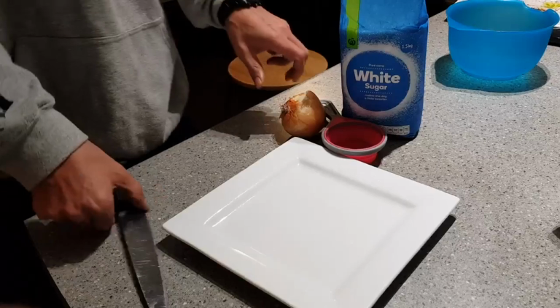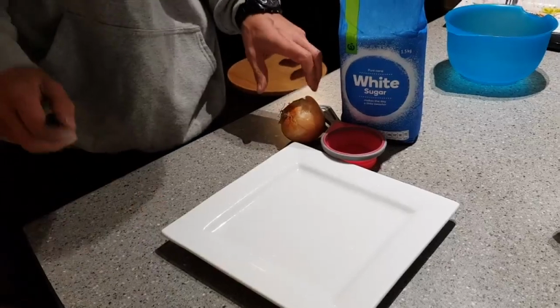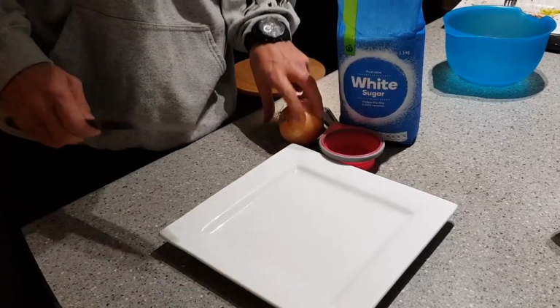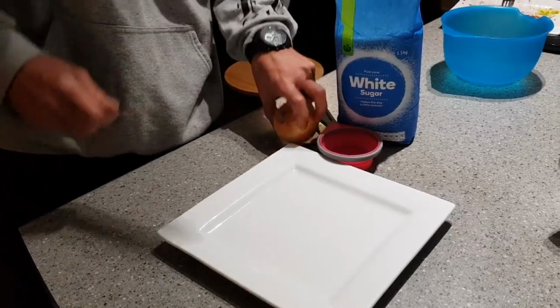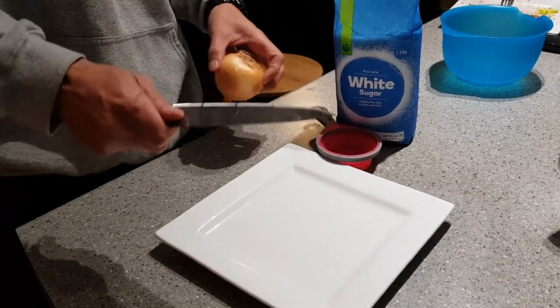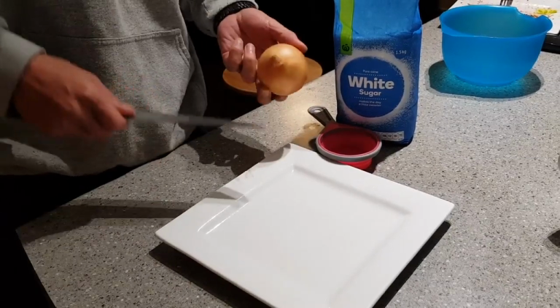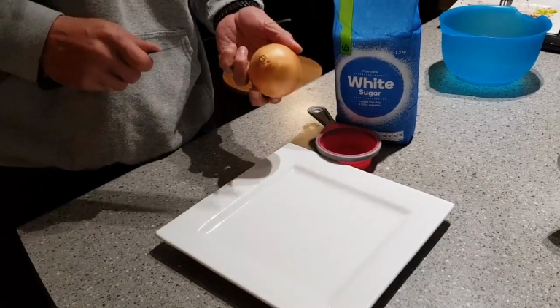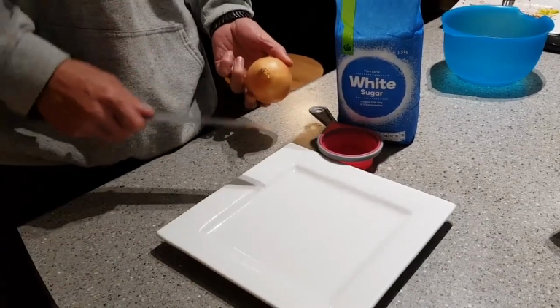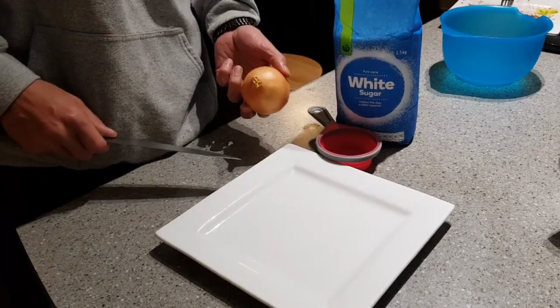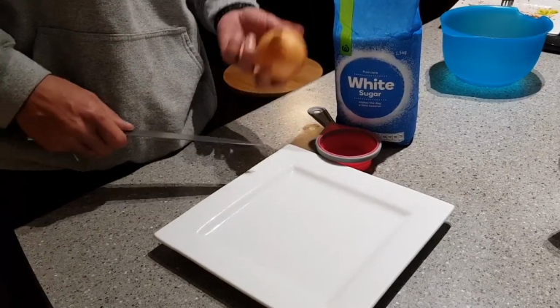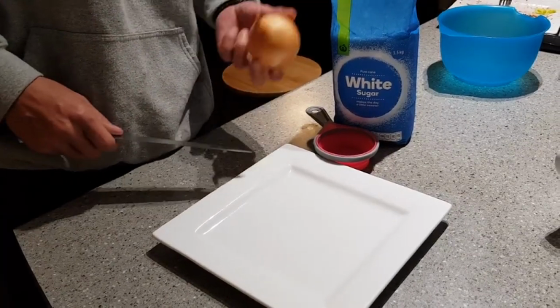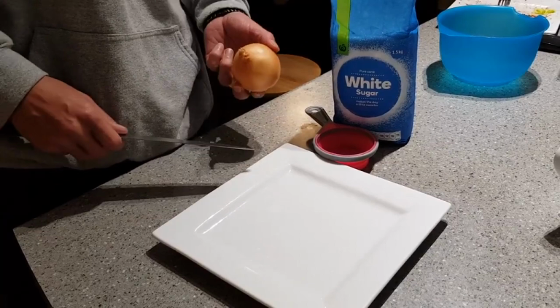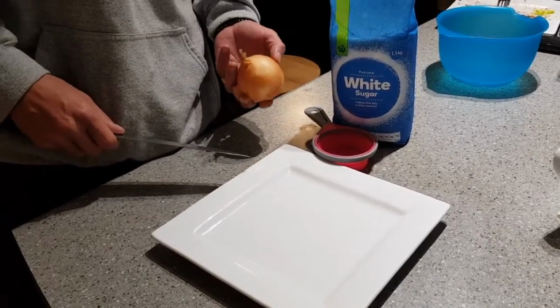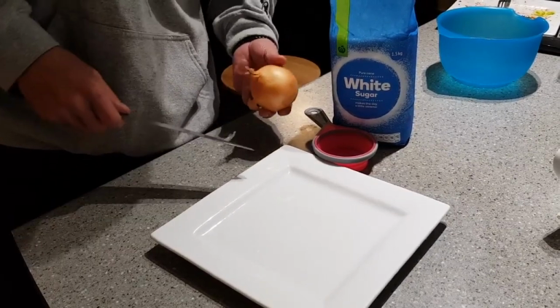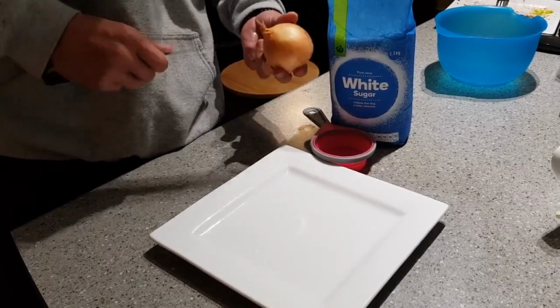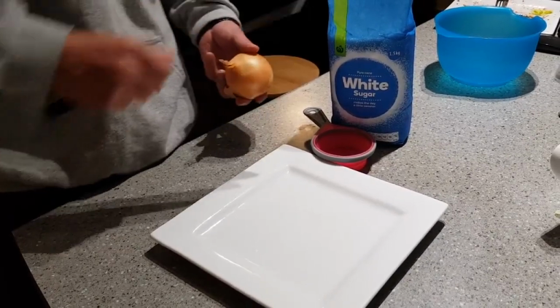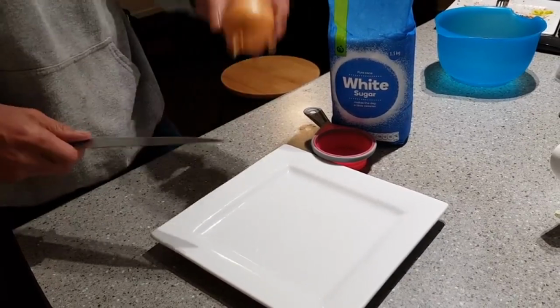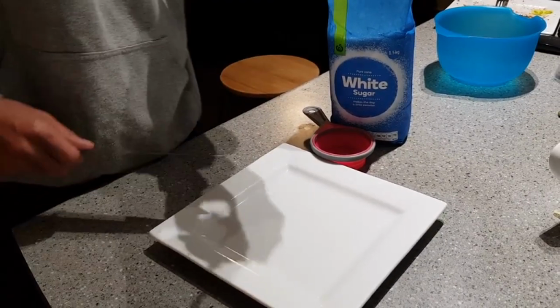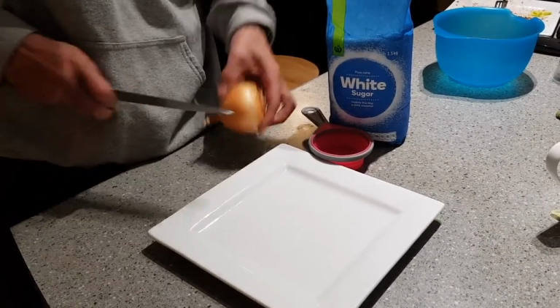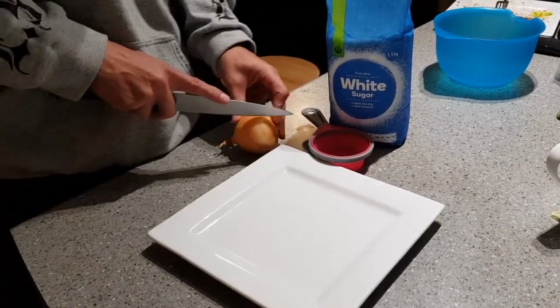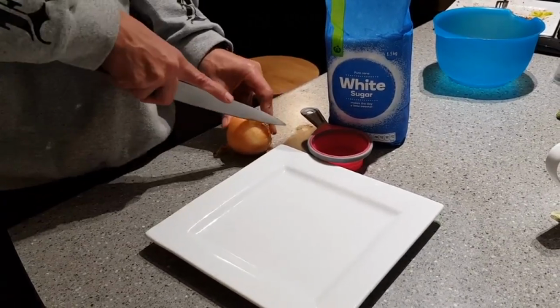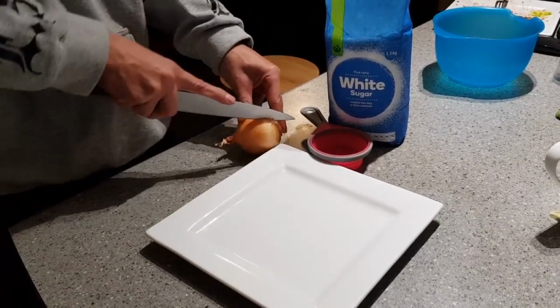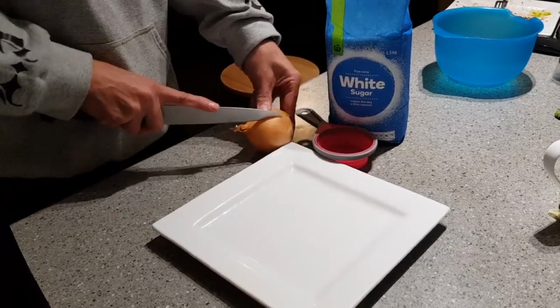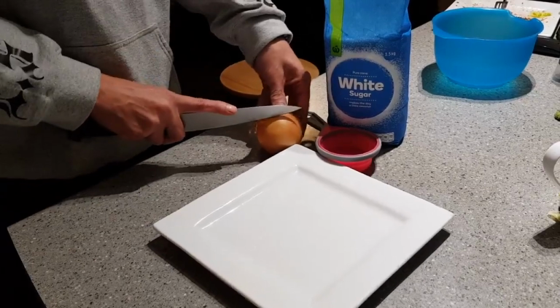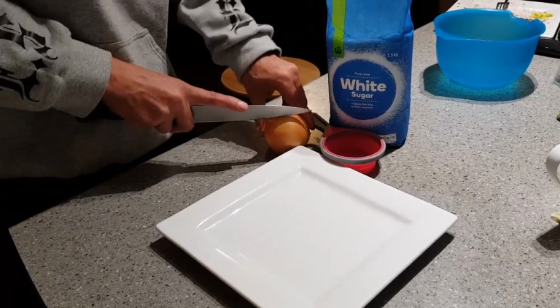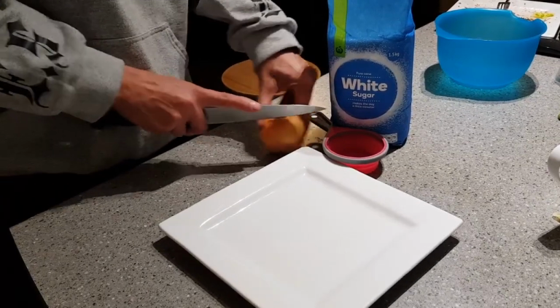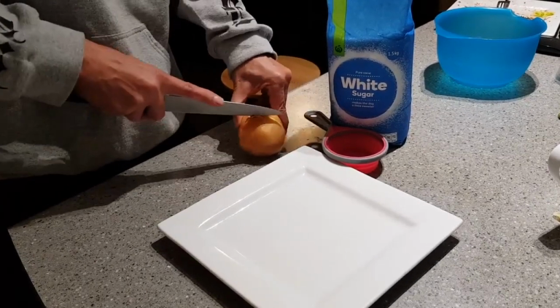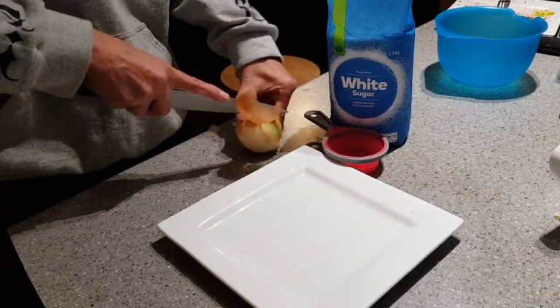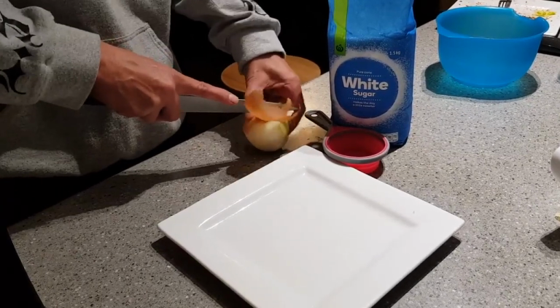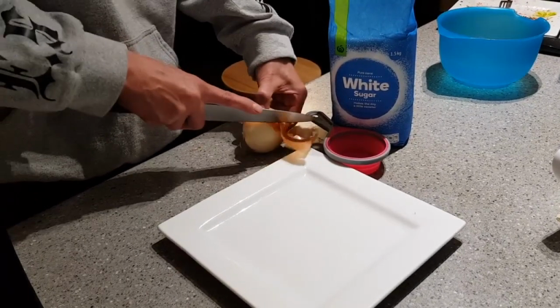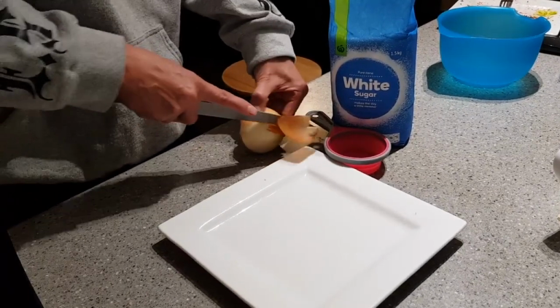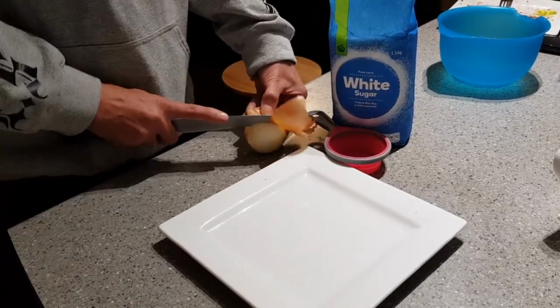Tu whānu, what's good? Everyone's sick in the house, so I thought I'd try this onion cough syrup — straight up onion and sugar. Get a brown onion. I'm trying this for the first time; I thought why not give it a try before we head to the doctor's.